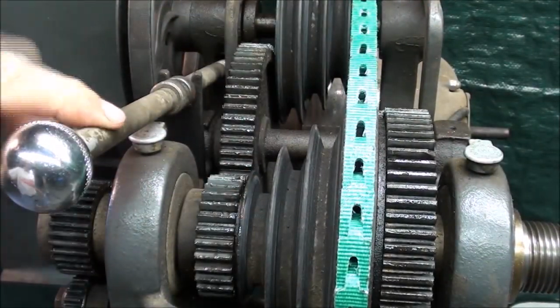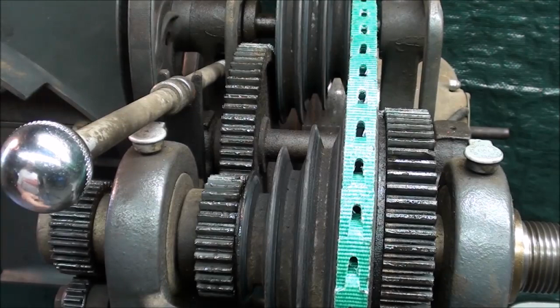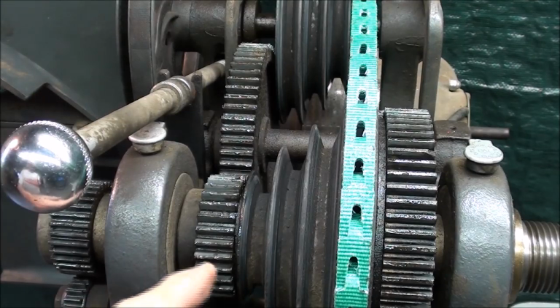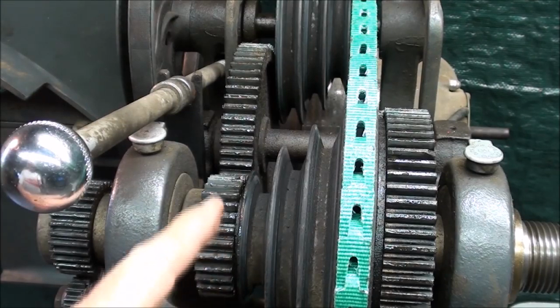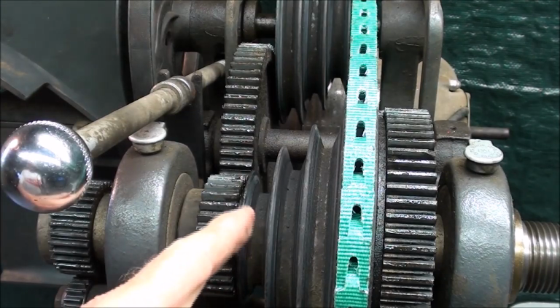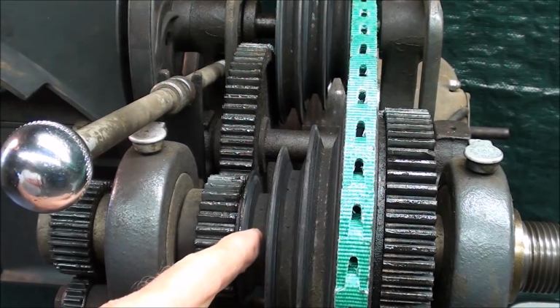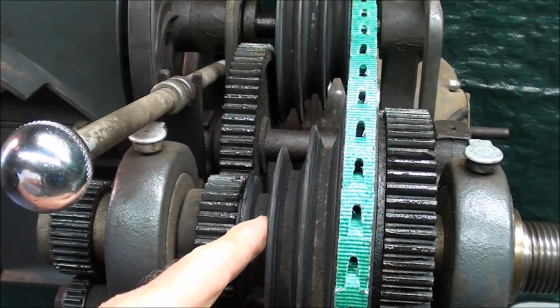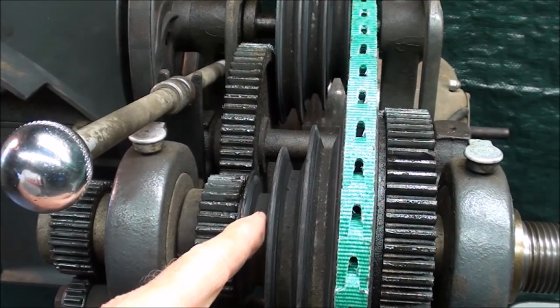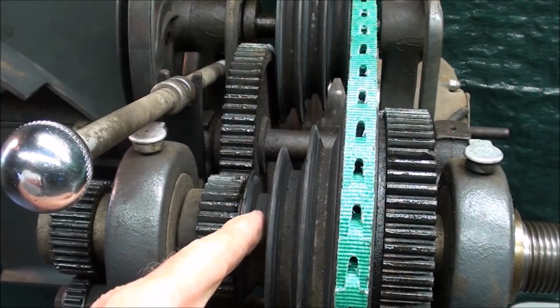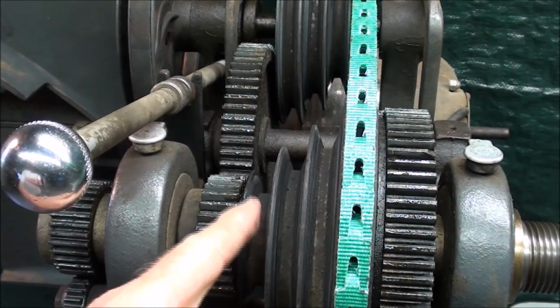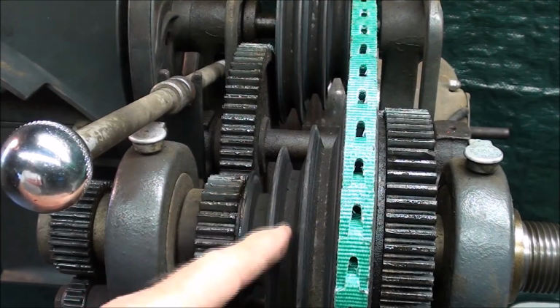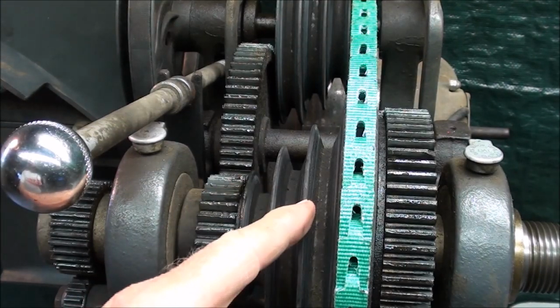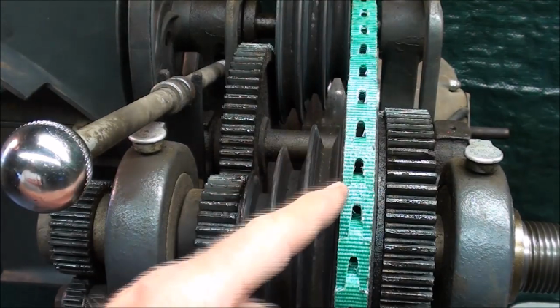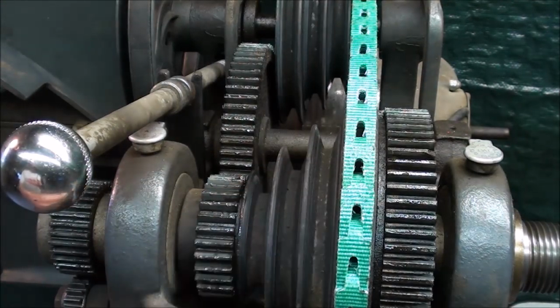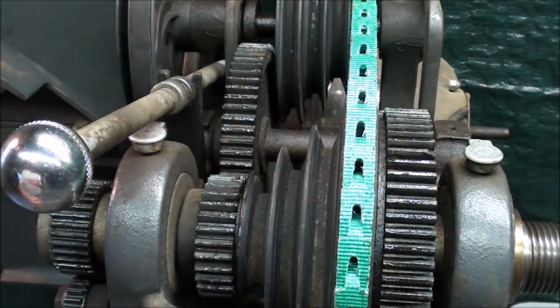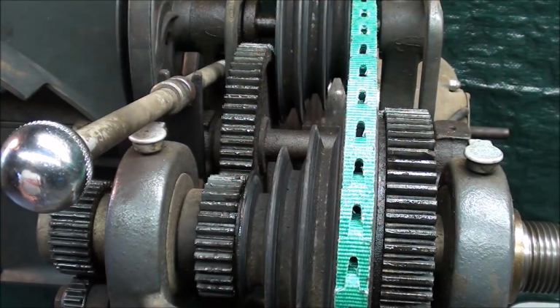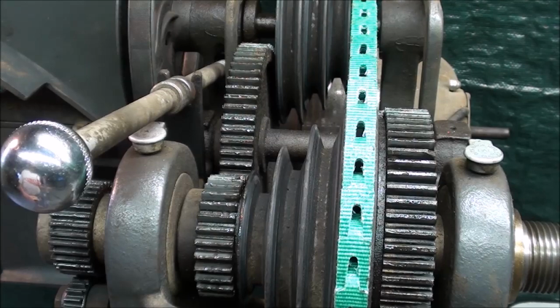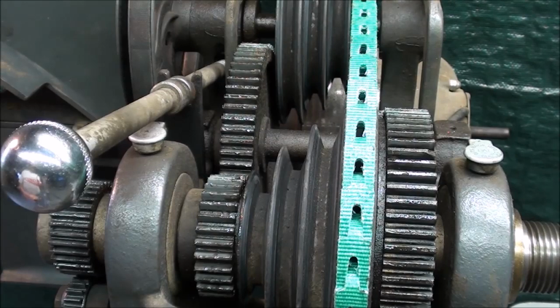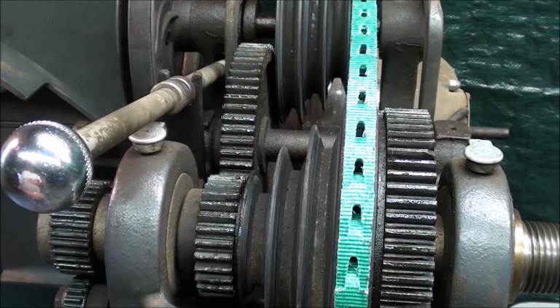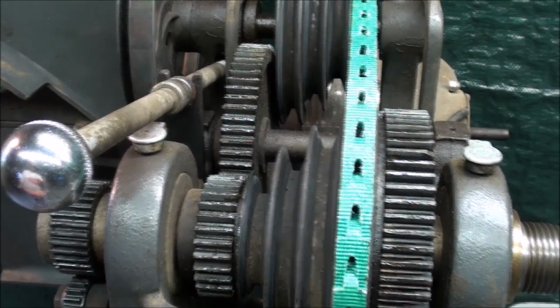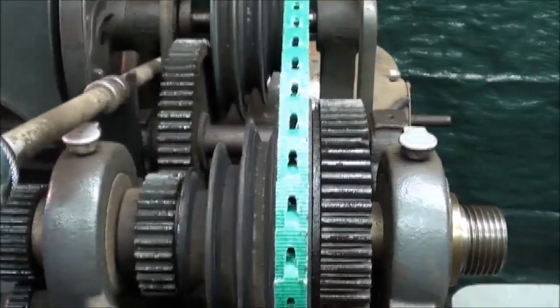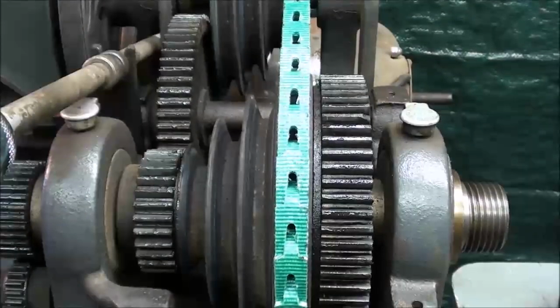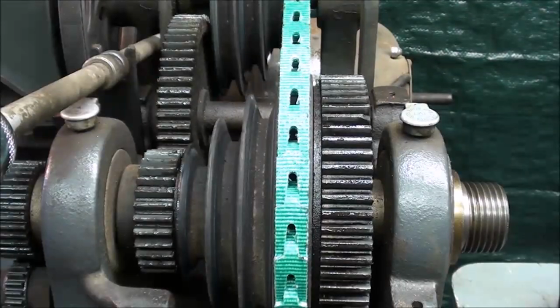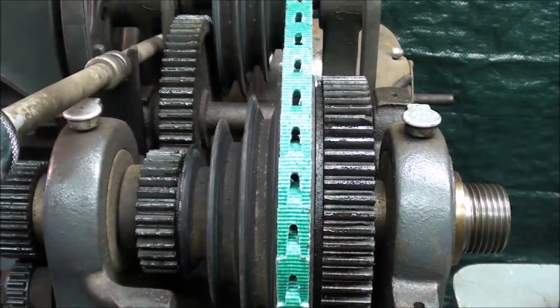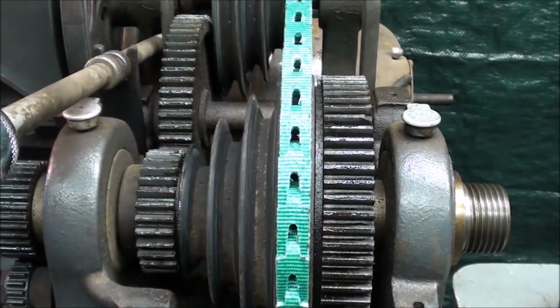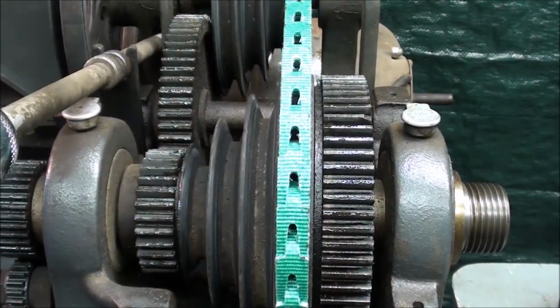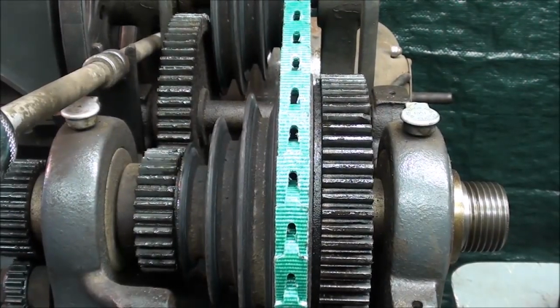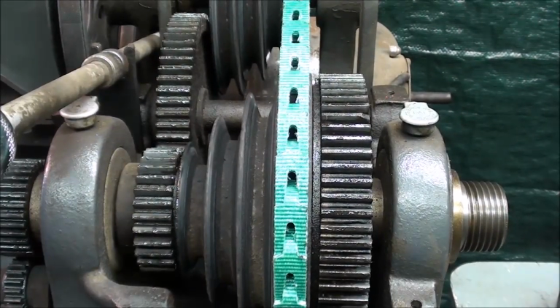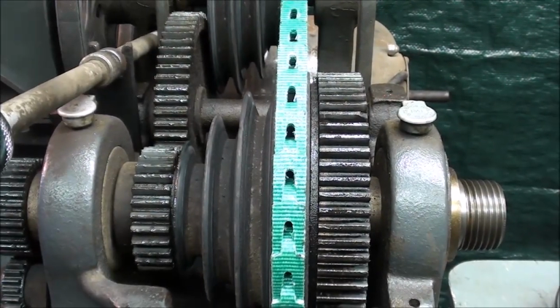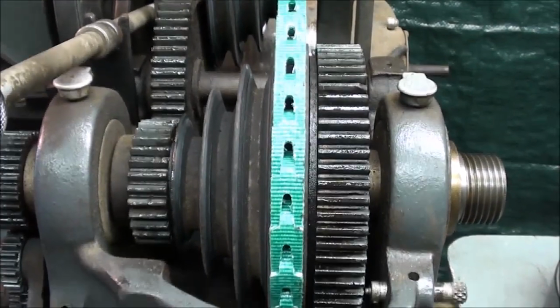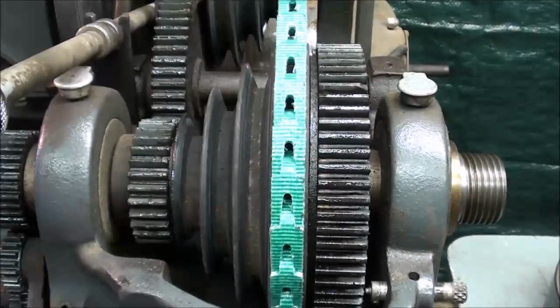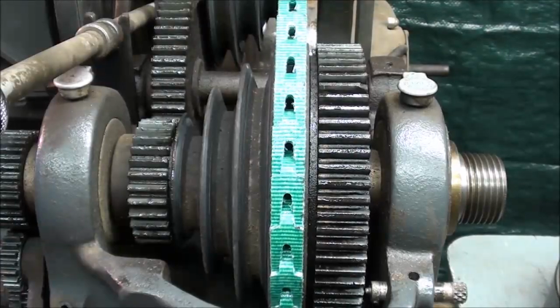We've got four steps in the V-pulley: one, two, three, four. And when you use your back gears, you have a total of eight speeds, as shown up here in my hand-drawn chart.